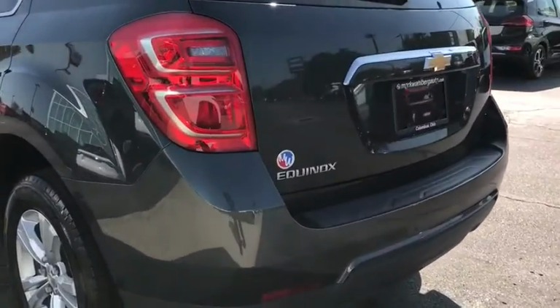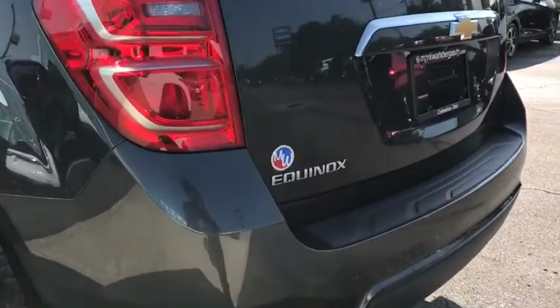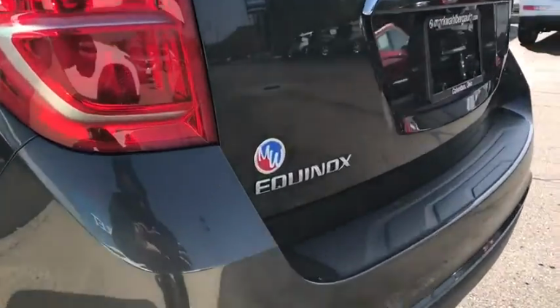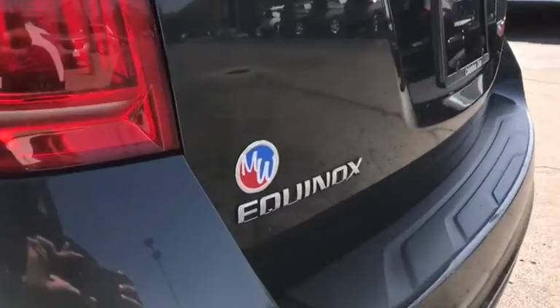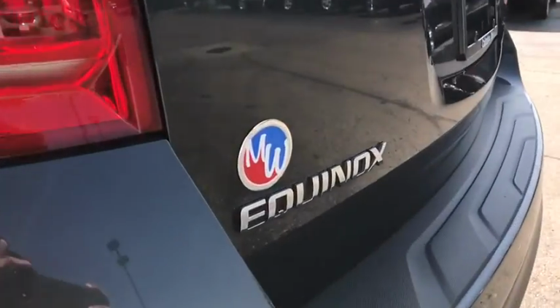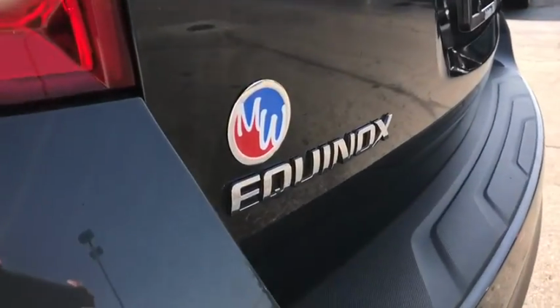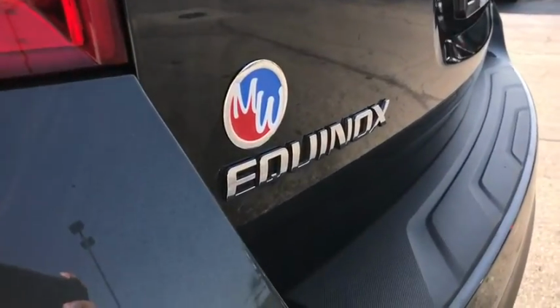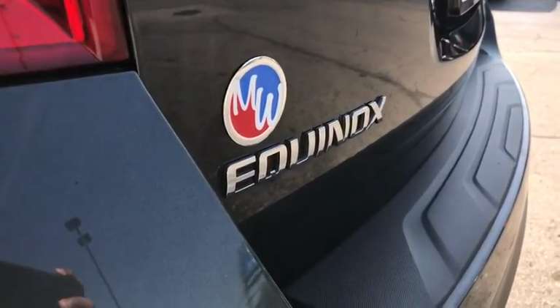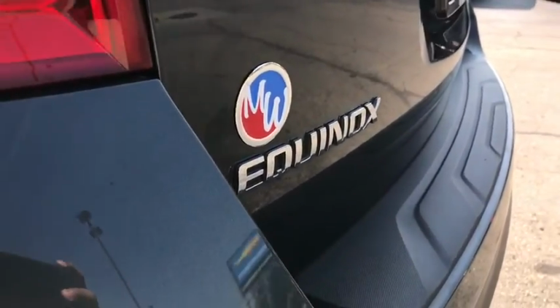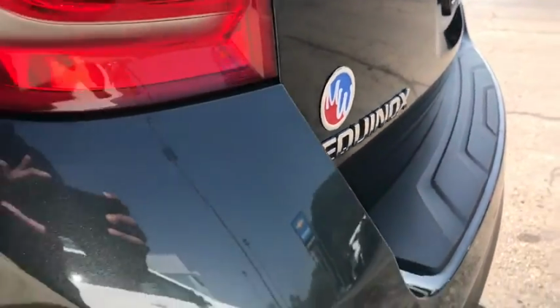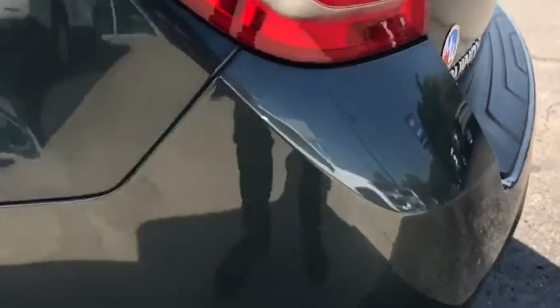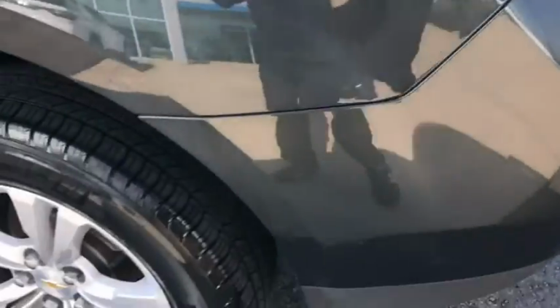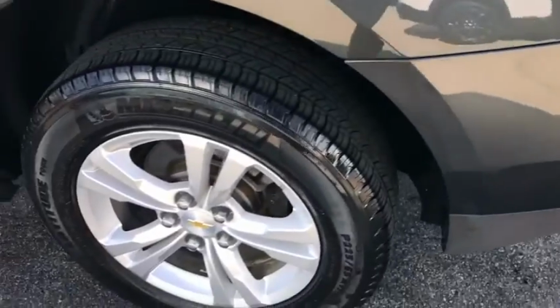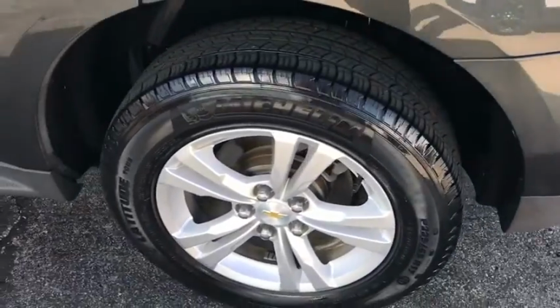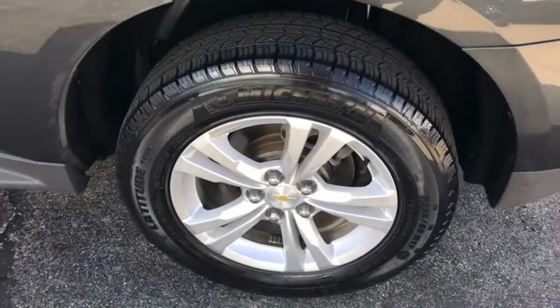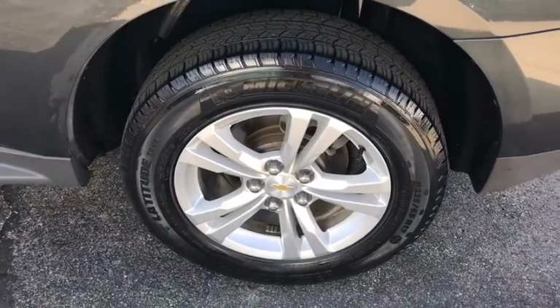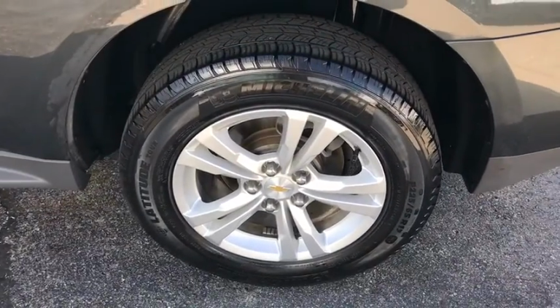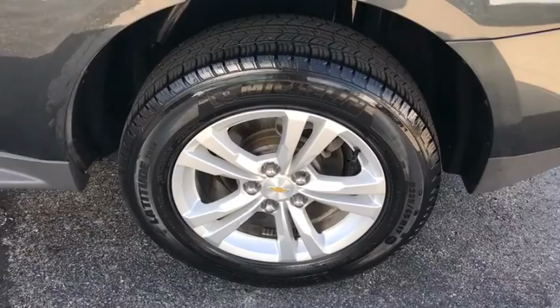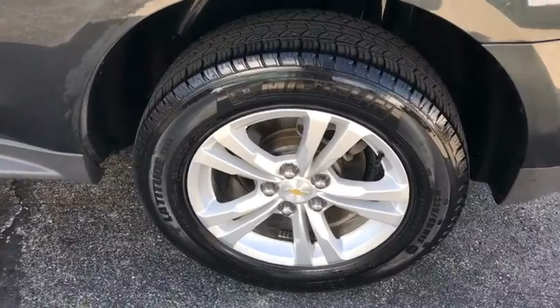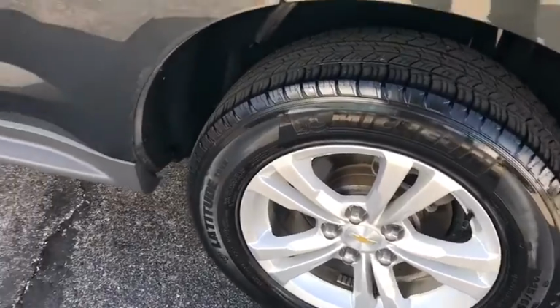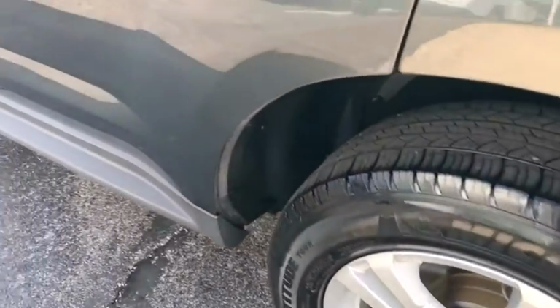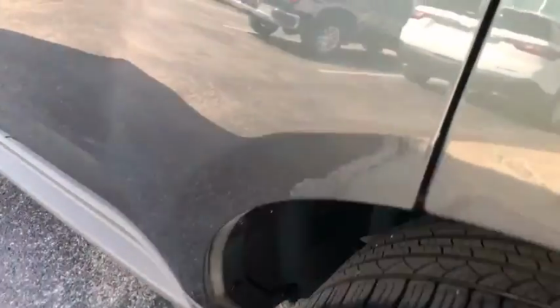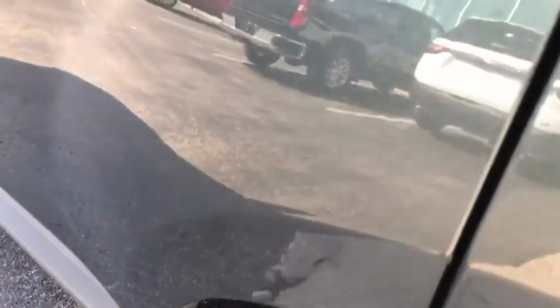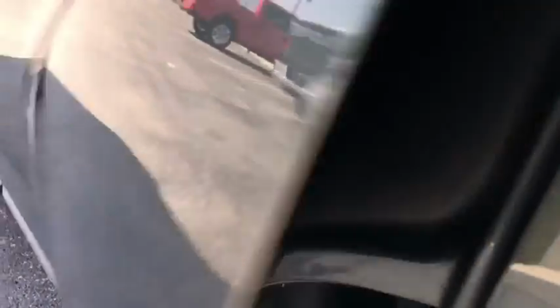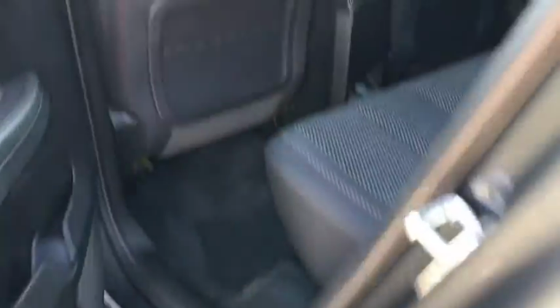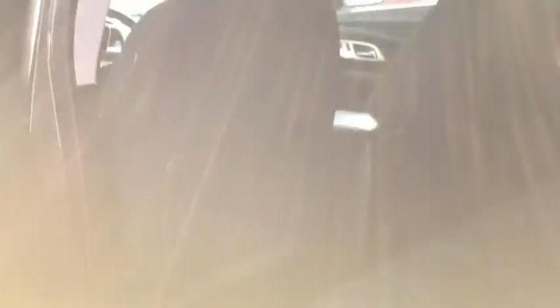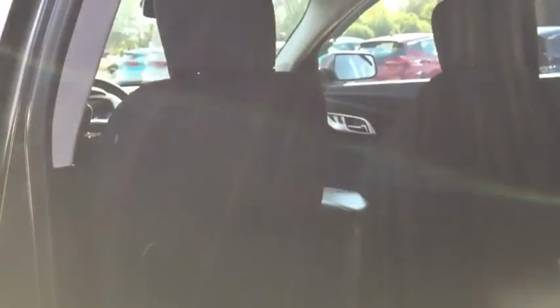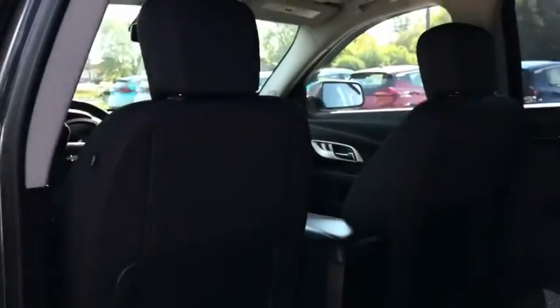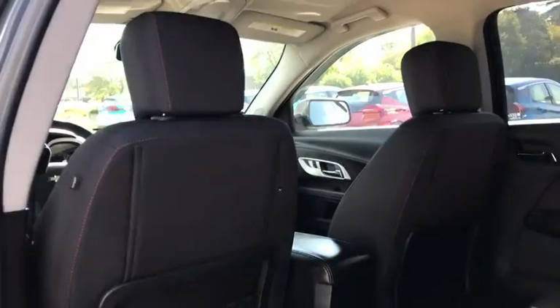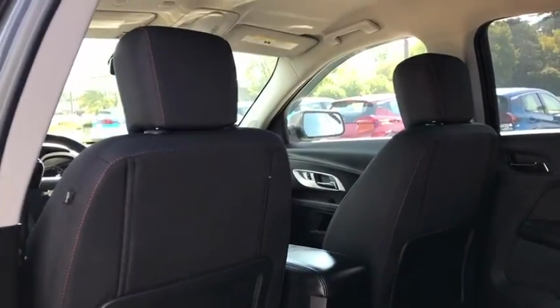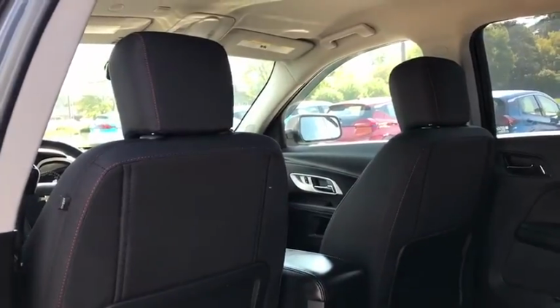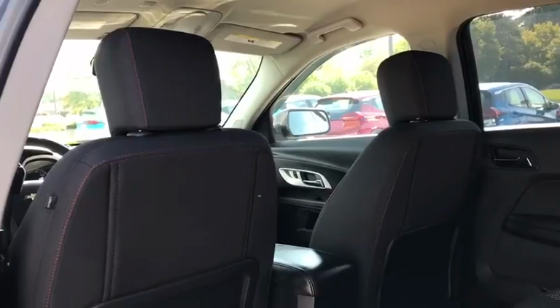Adjustable steering wheel, aluminum wheels, cruise control, floor mats, four-wheel disc brakes, rear defrost, AM-FM stereo radio, front-wheel drive, MP3 player, child safety locks, bucket seats.